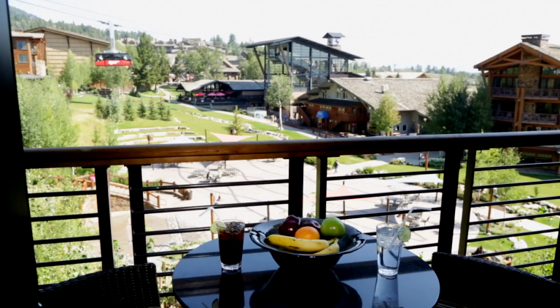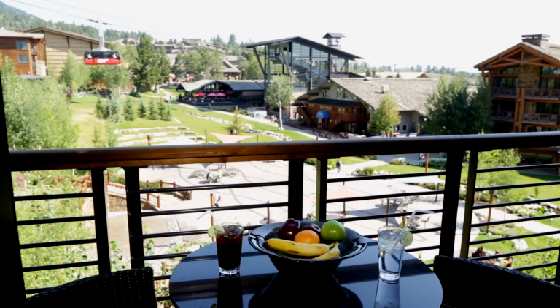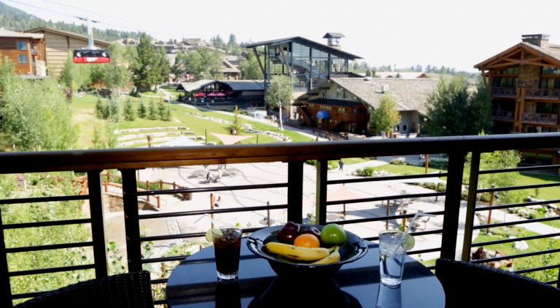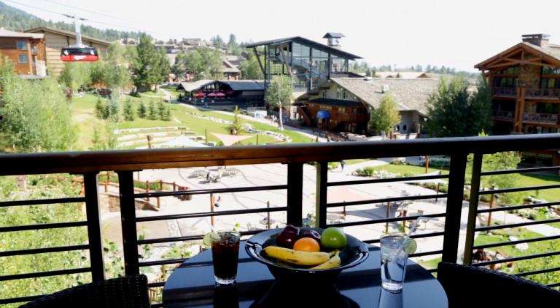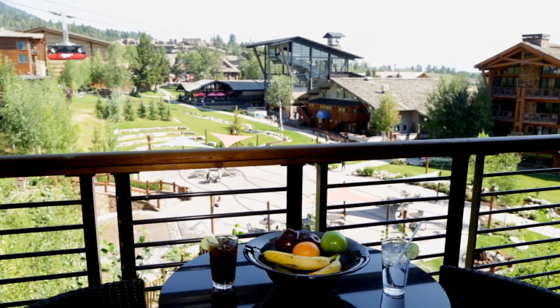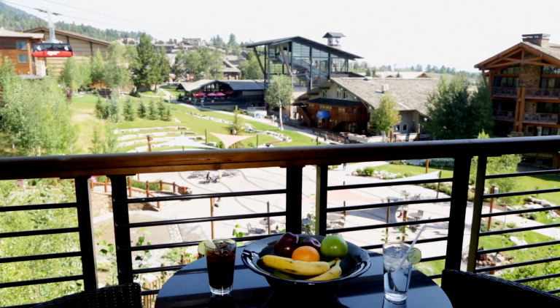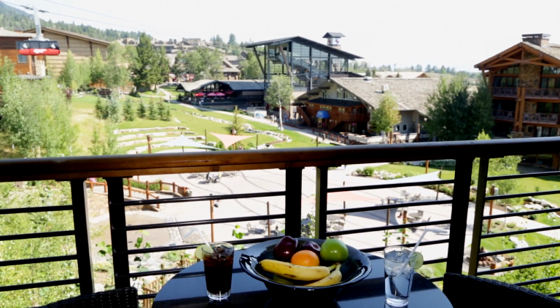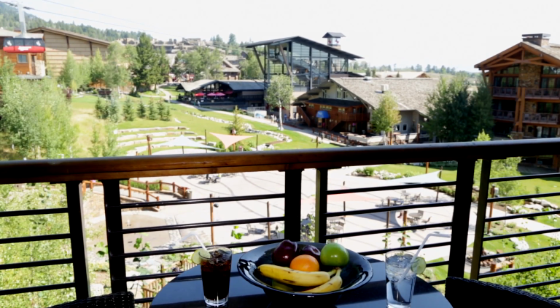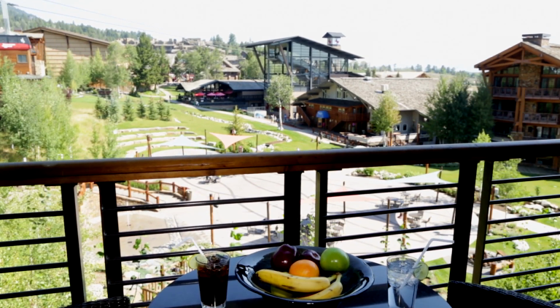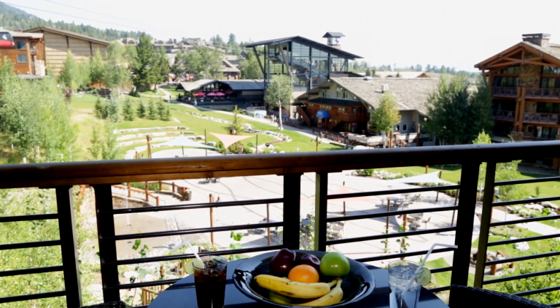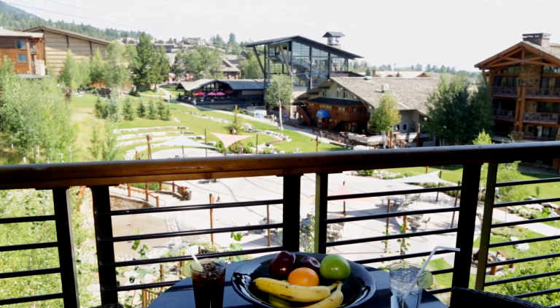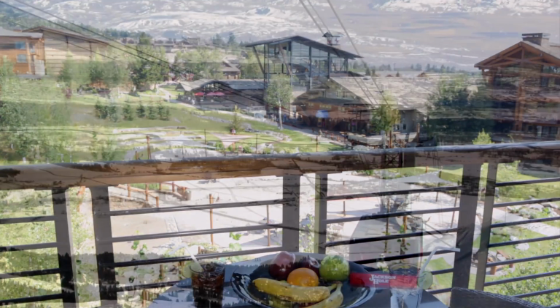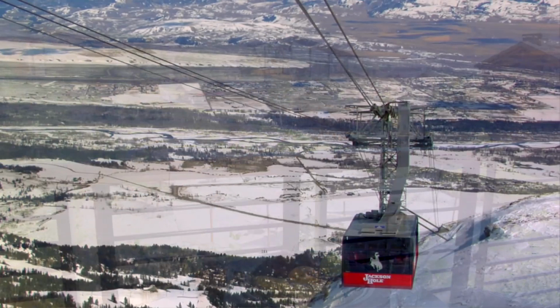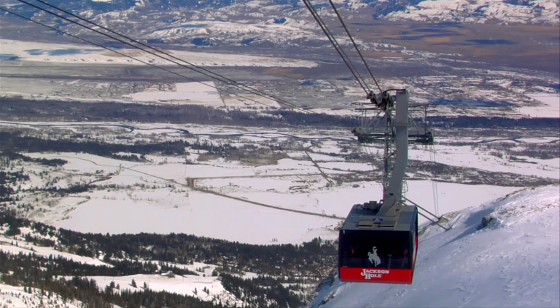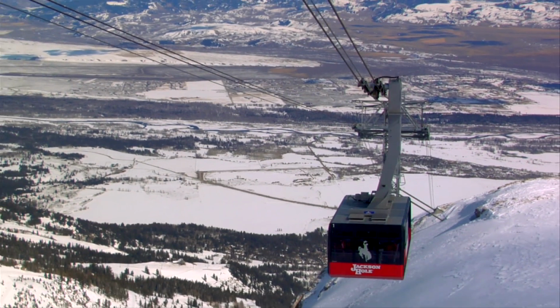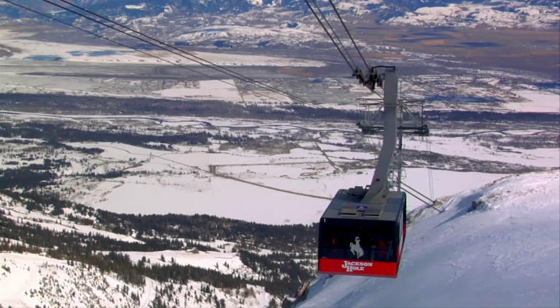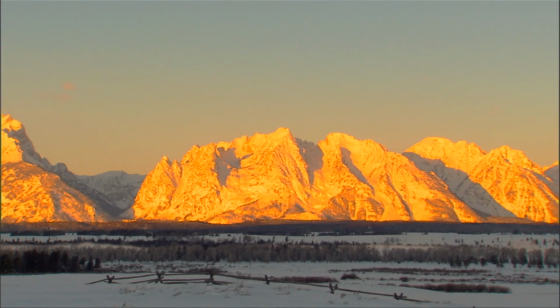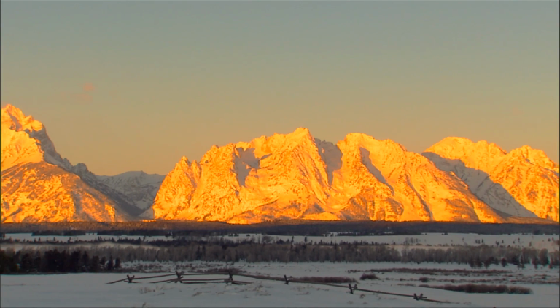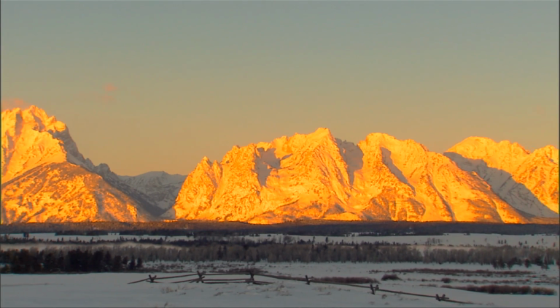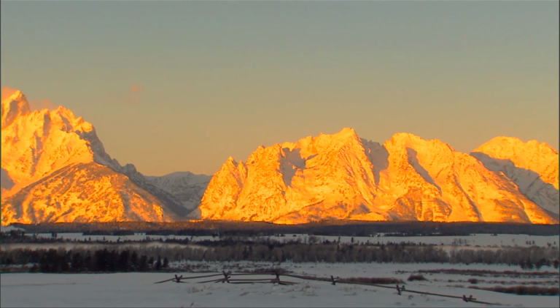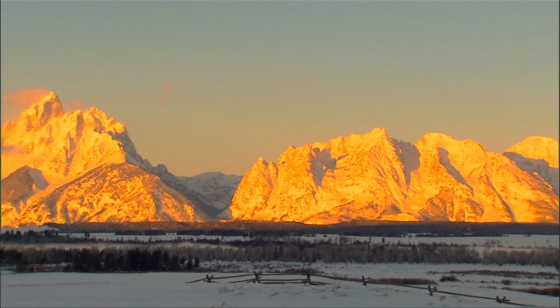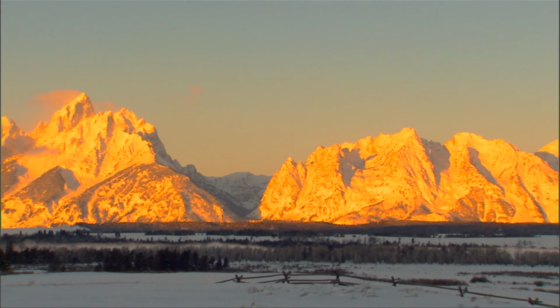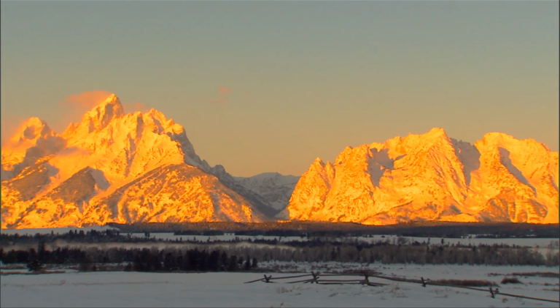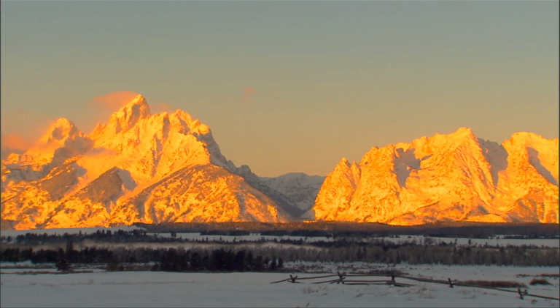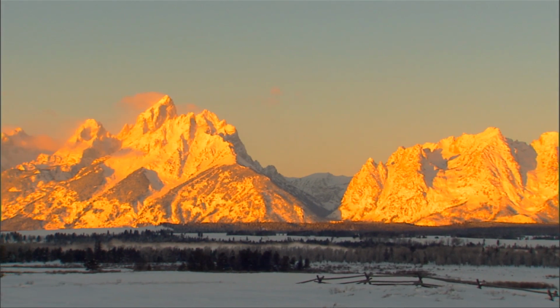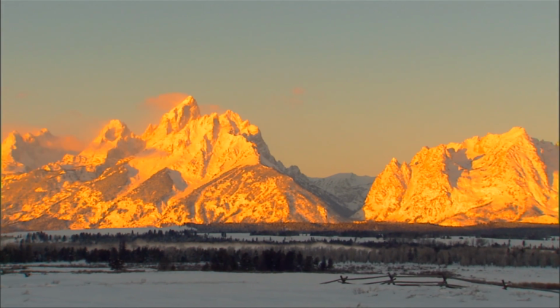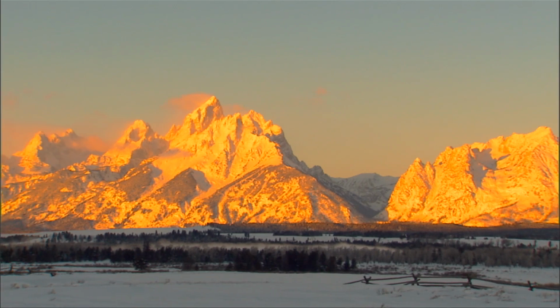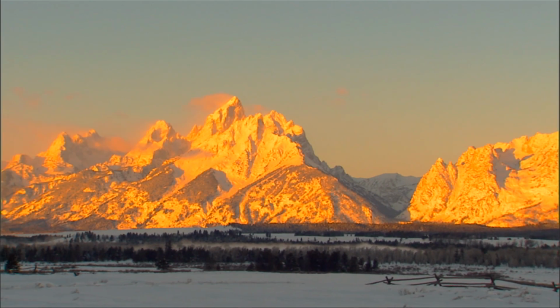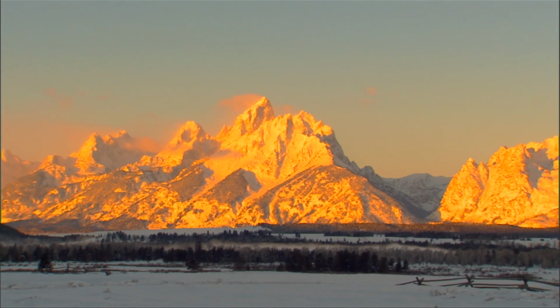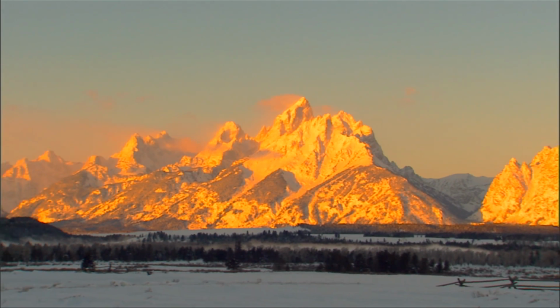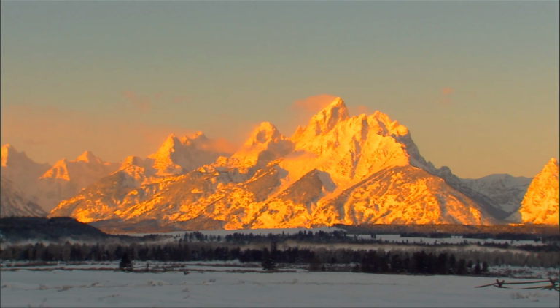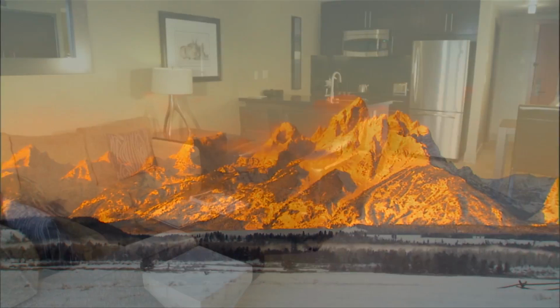The resort features 24-hour front desk coverage, full concierge, and guest service staff. Hotel Terra is located less than one mile from the entrance to Grand Teton National Park and one hour from the south entrance to Yellowstone National Park.